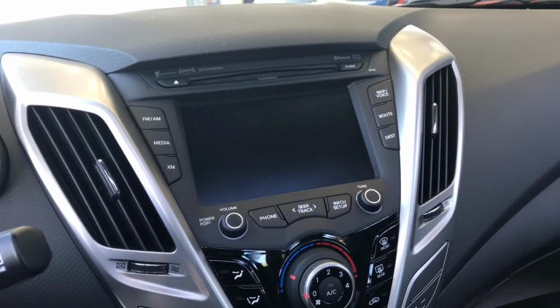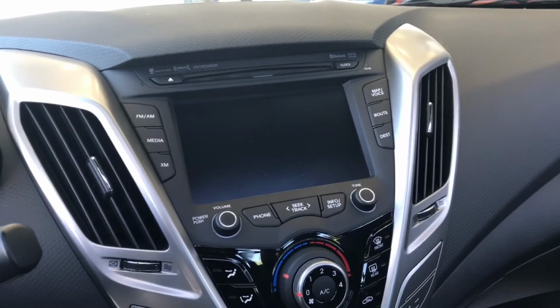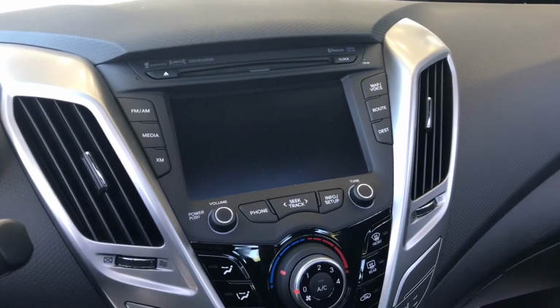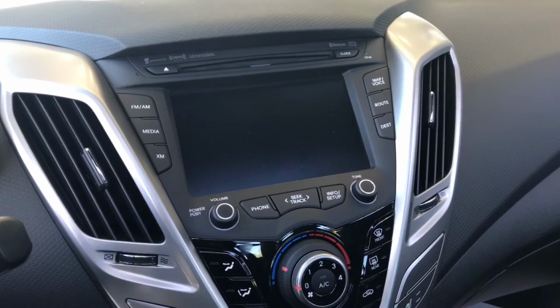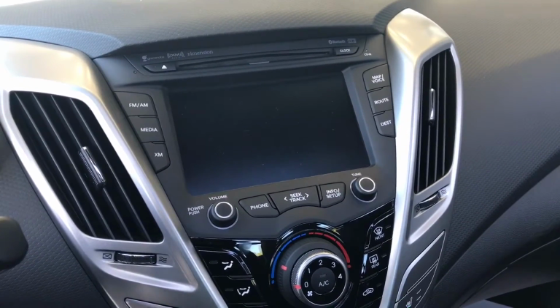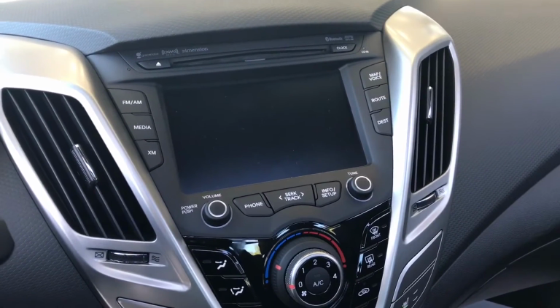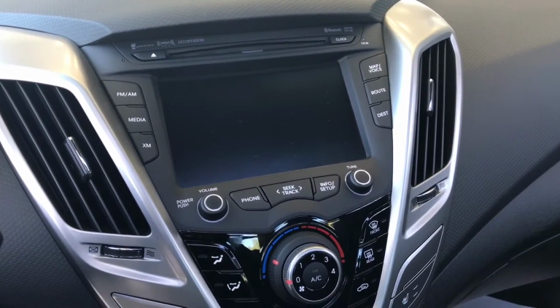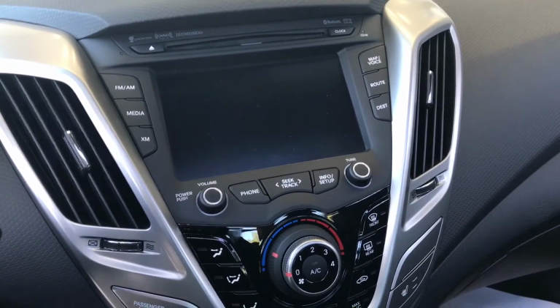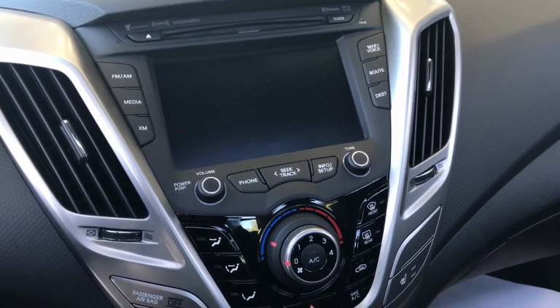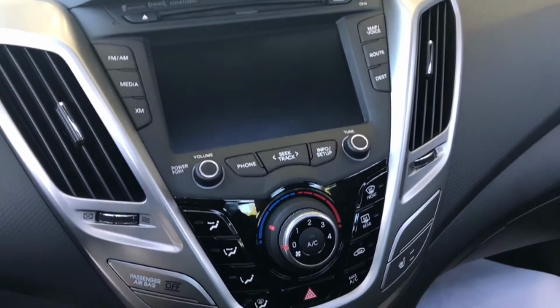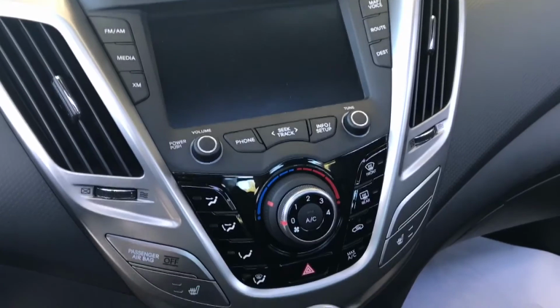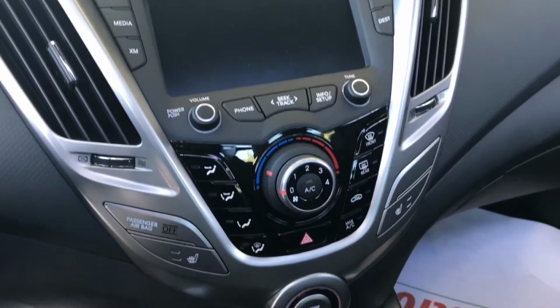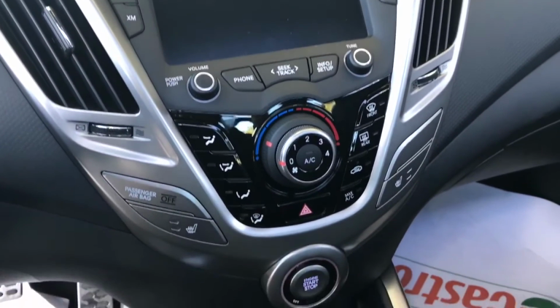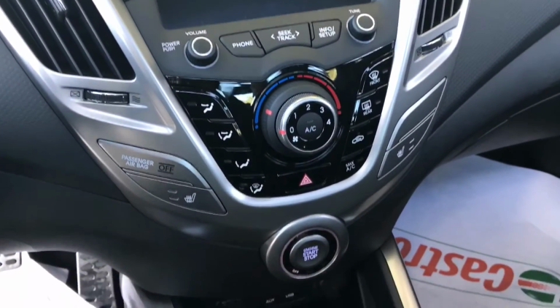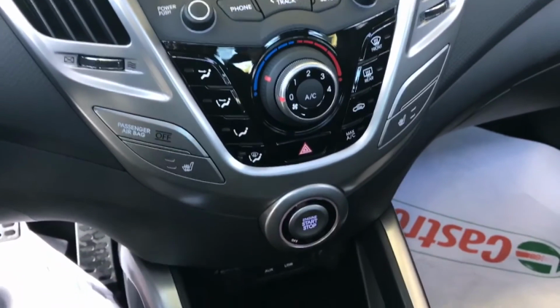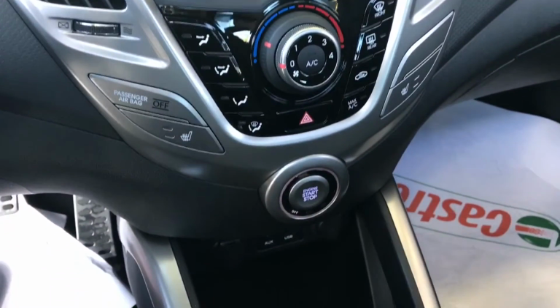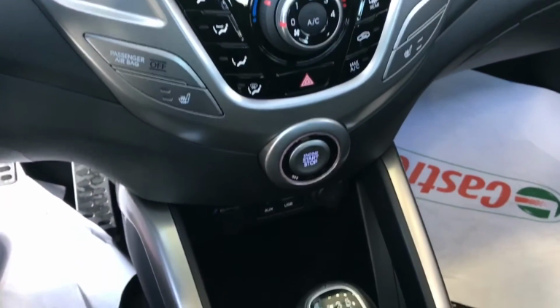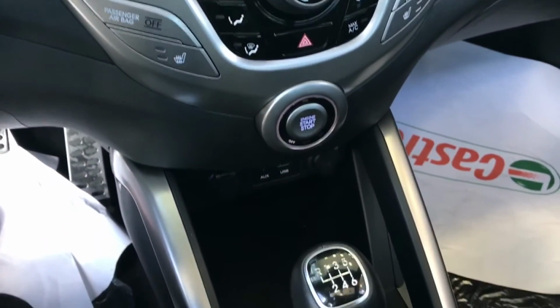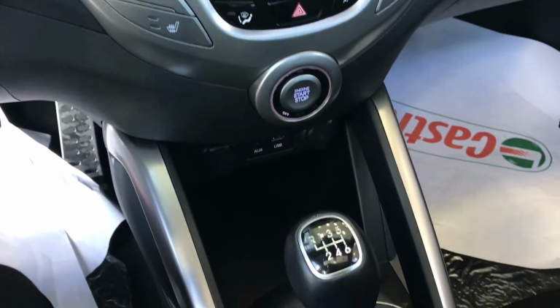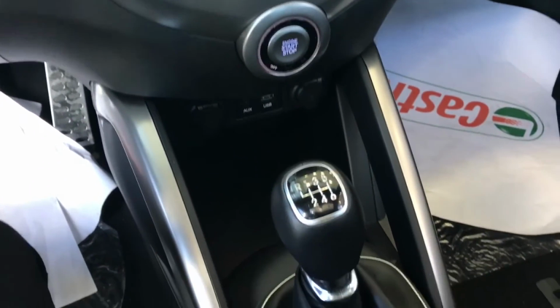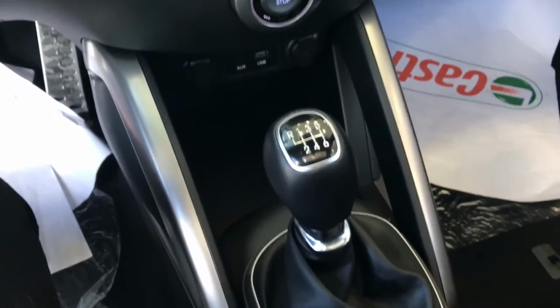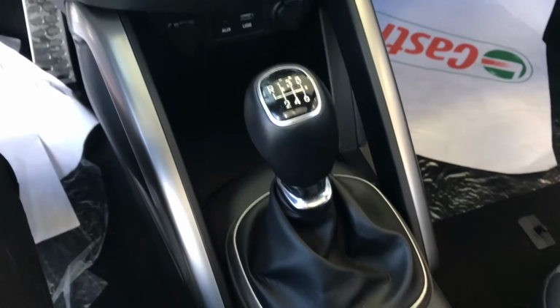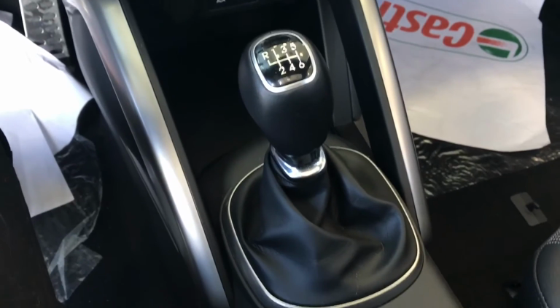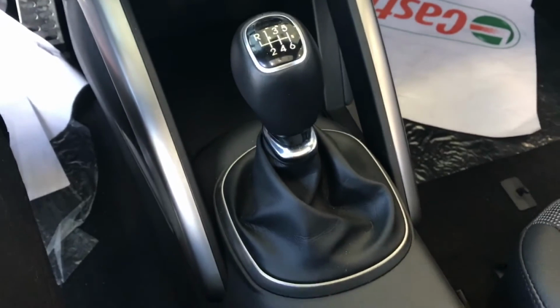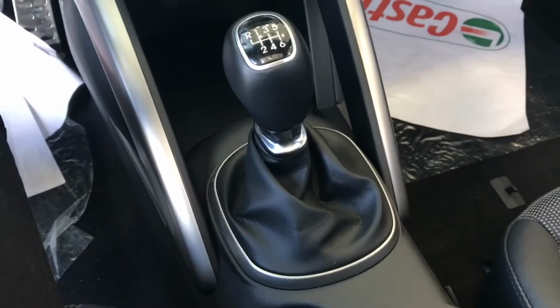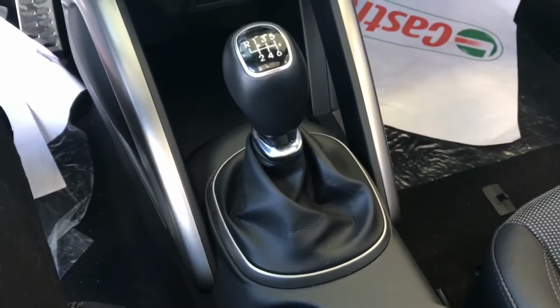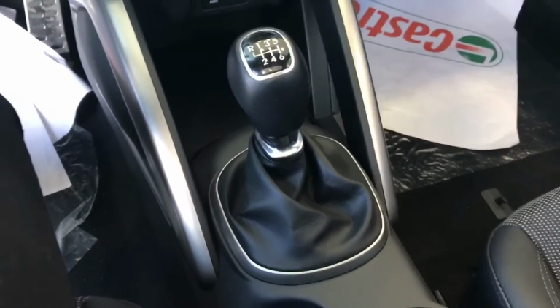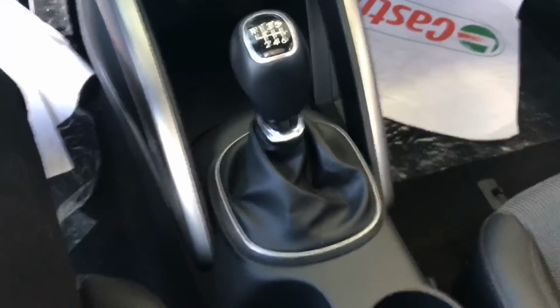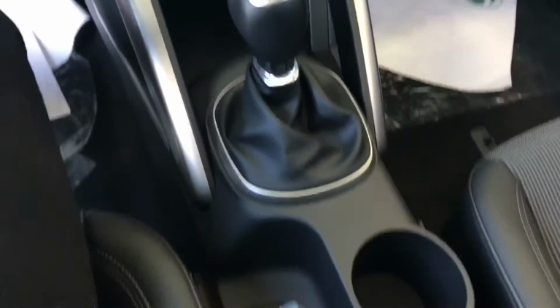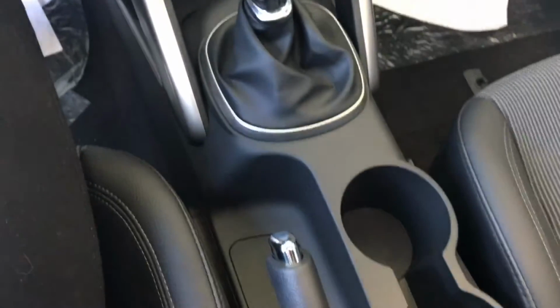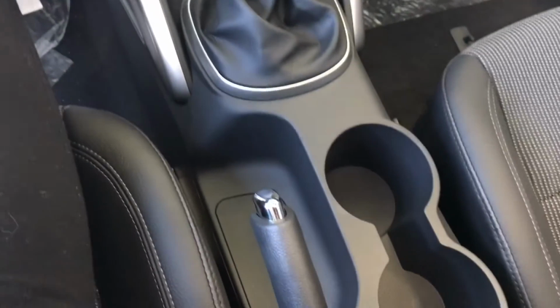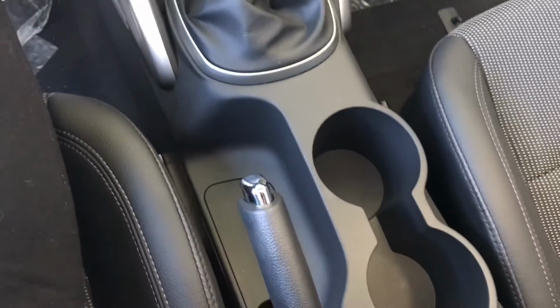Now the center console you can see is very symmetrical. Everything is easy to access for both the driver and the passenger. I like the start-stop button being right there in the center — it looks really sporty. And also this is the six-speed manual transmission in the car.